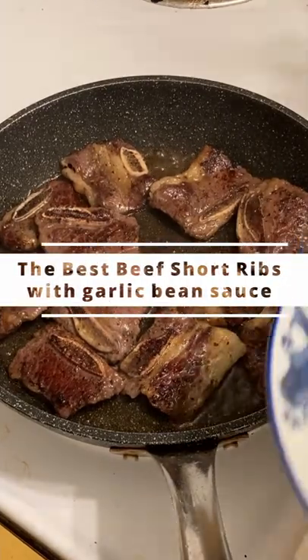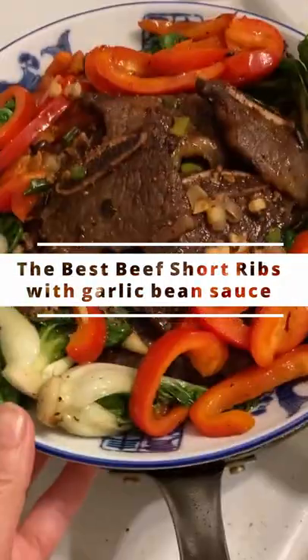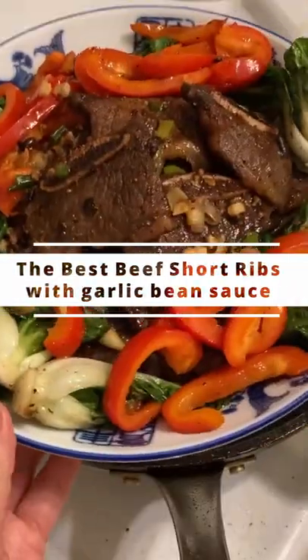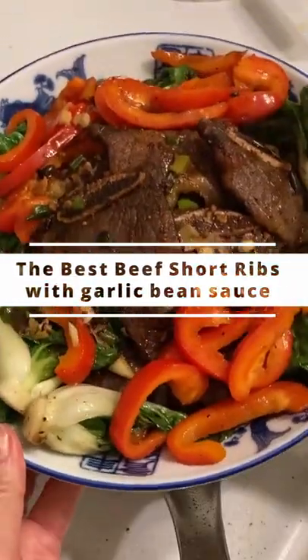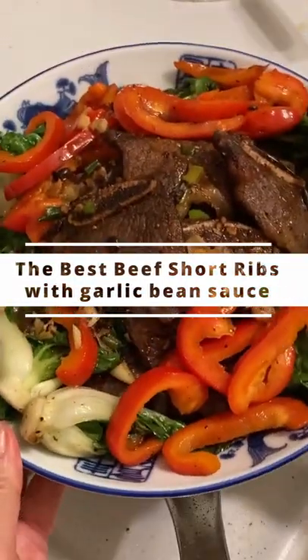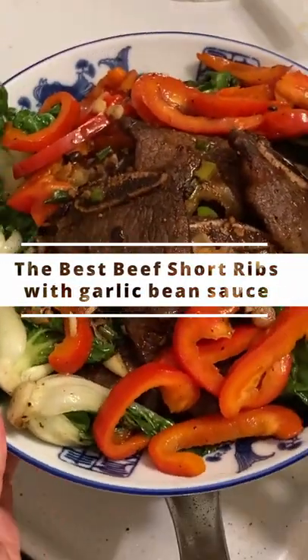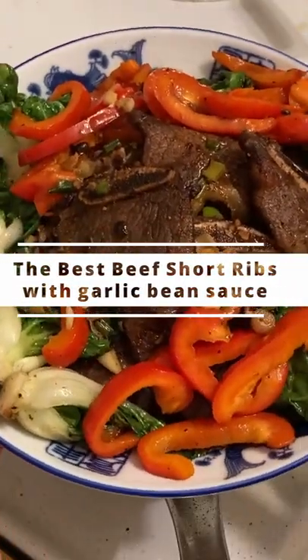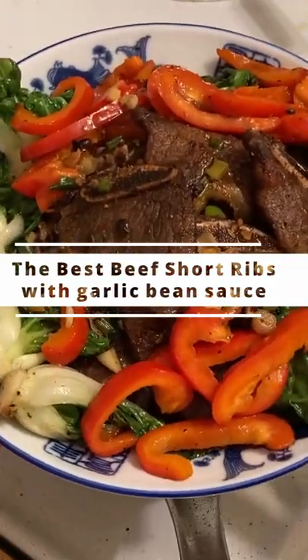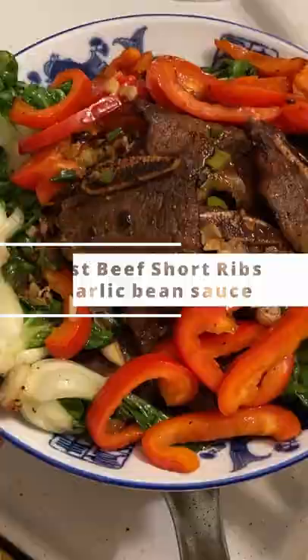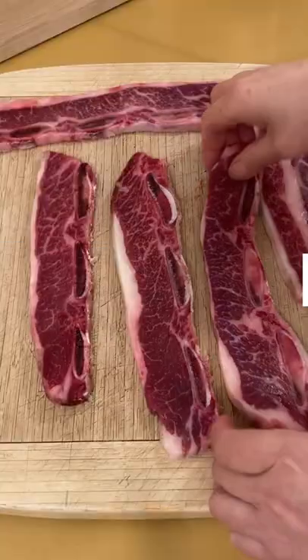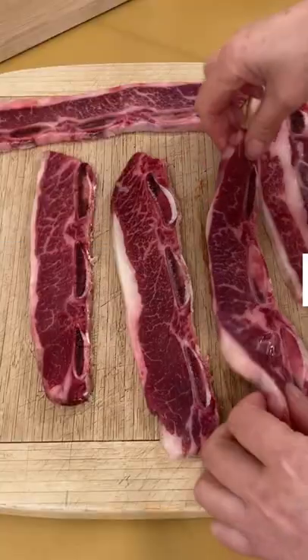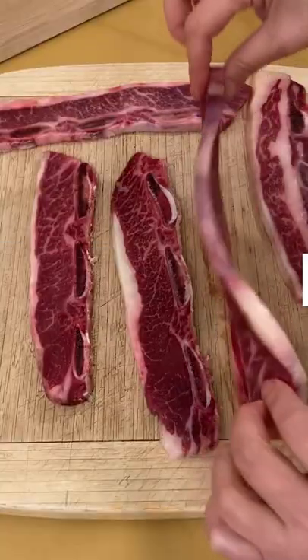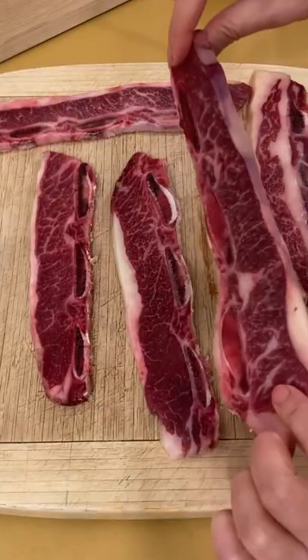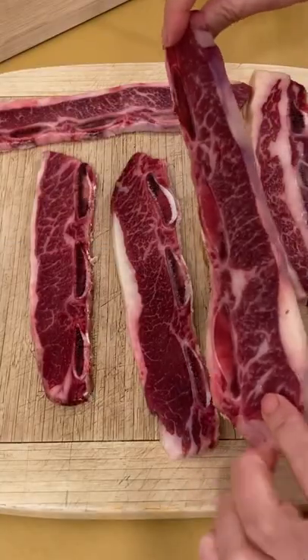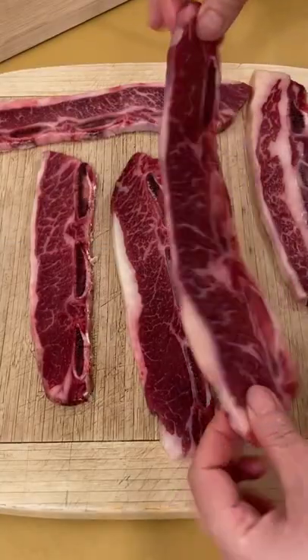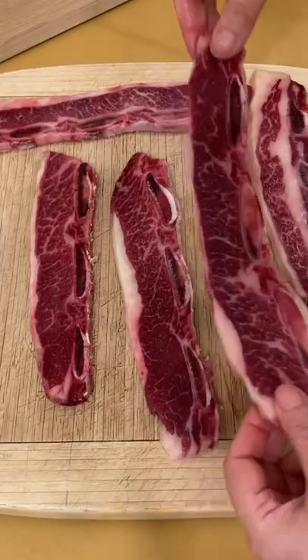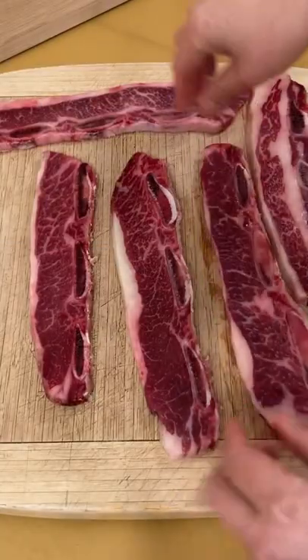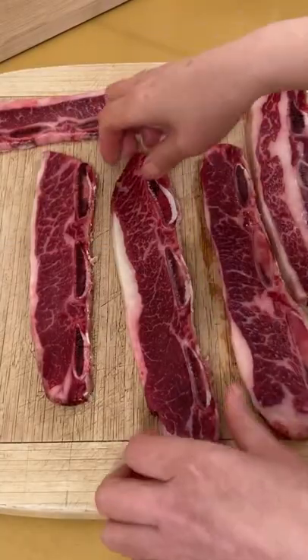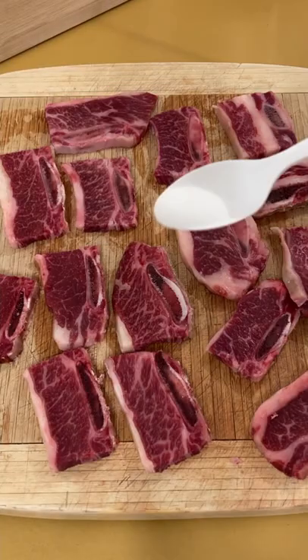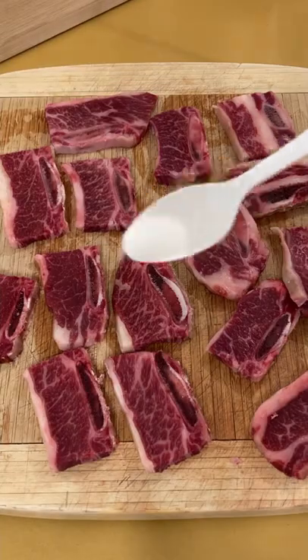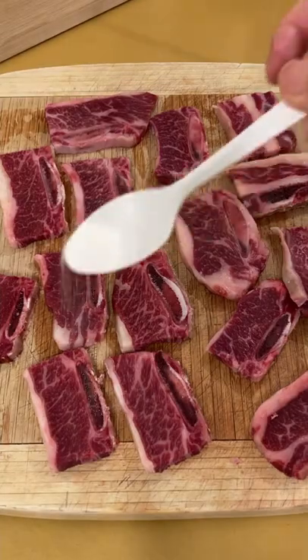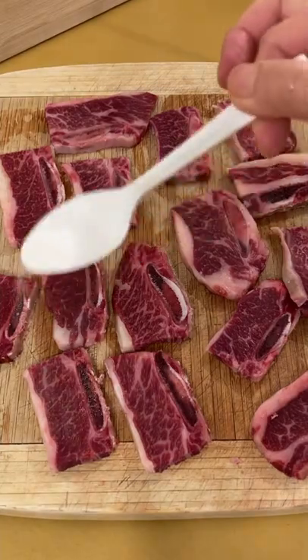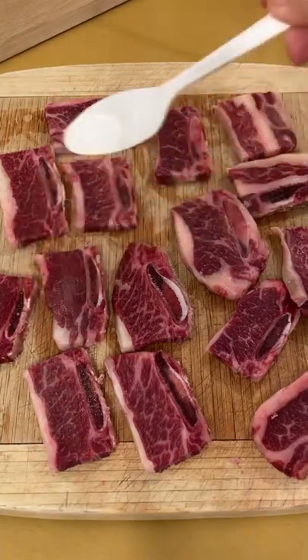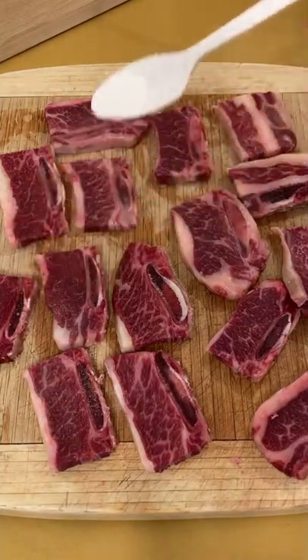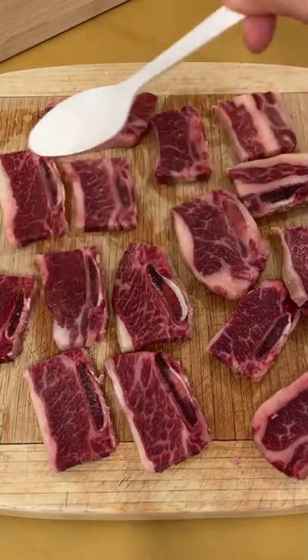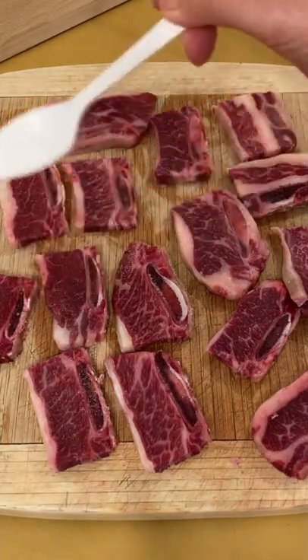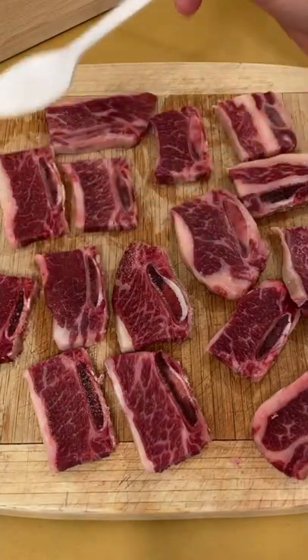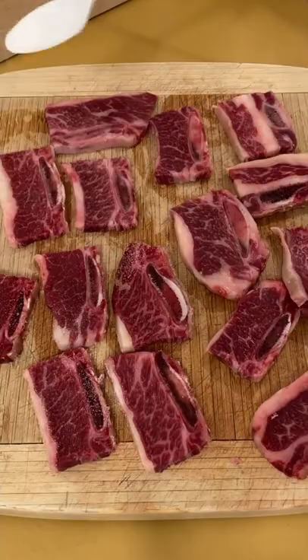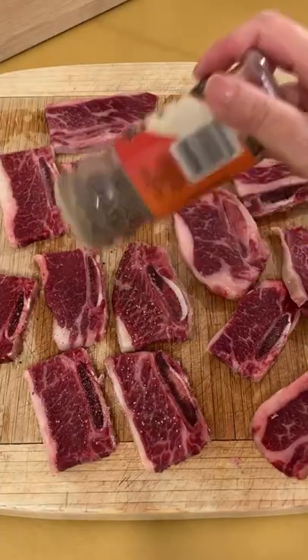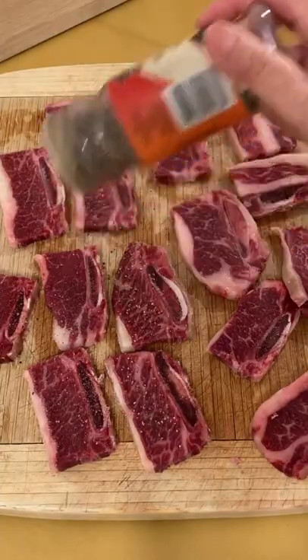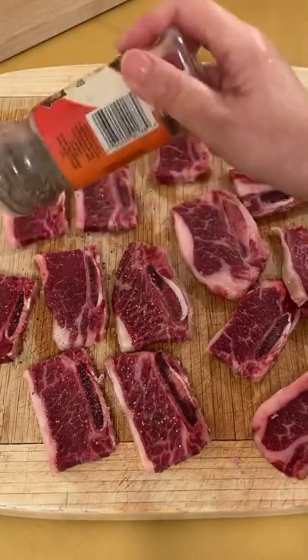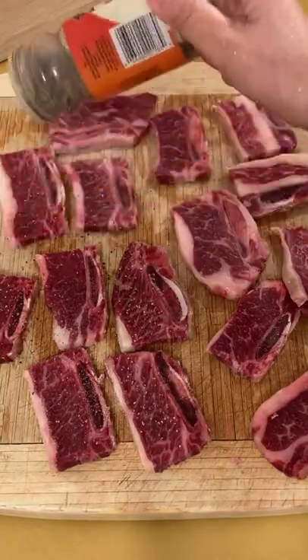This dish is done. Five short ribs. Use a little bit of salt and pepper on both sides.